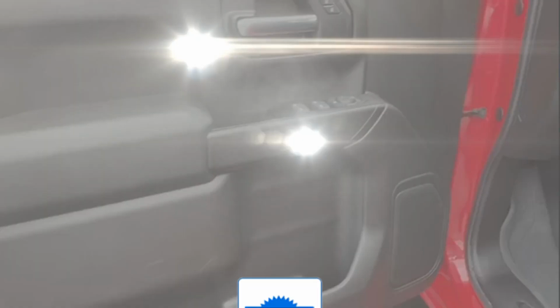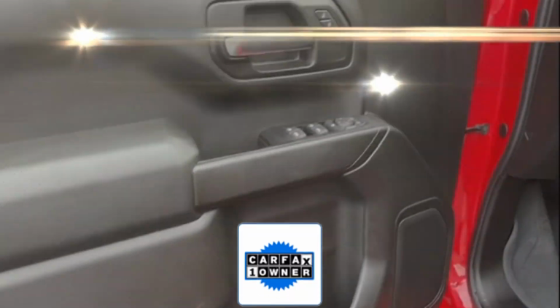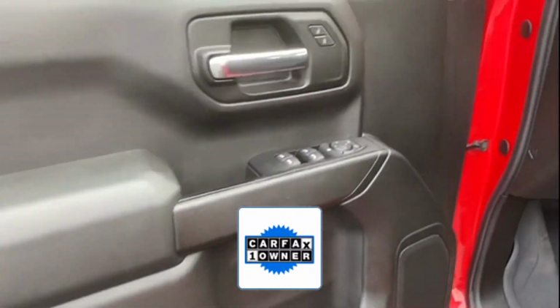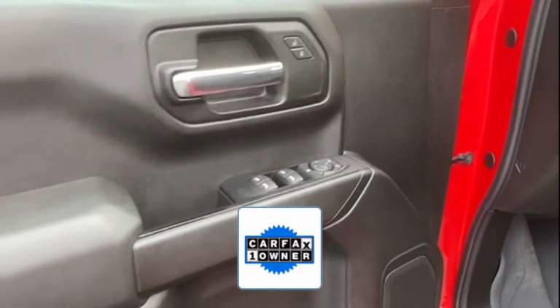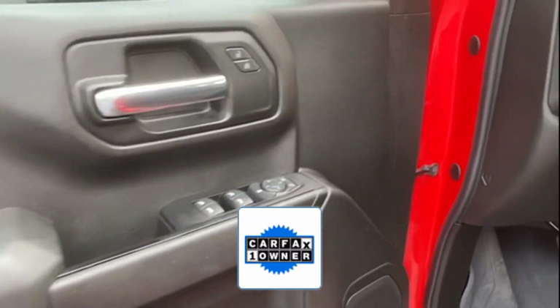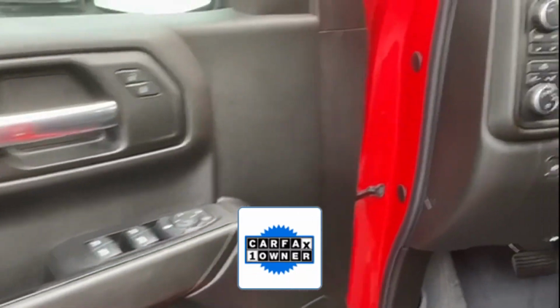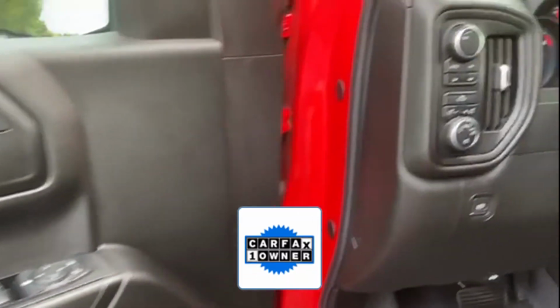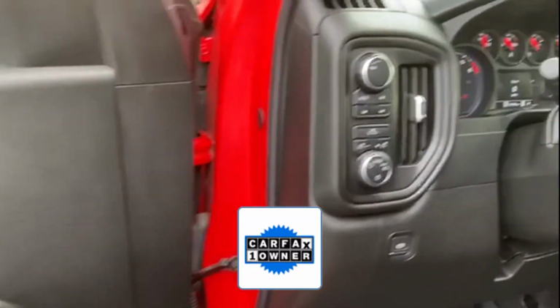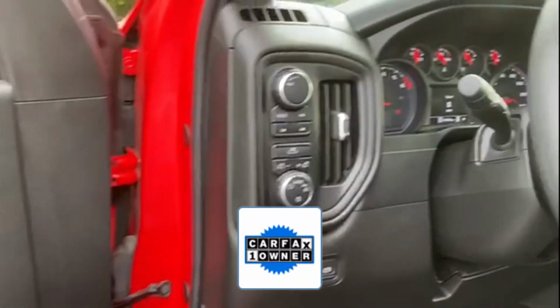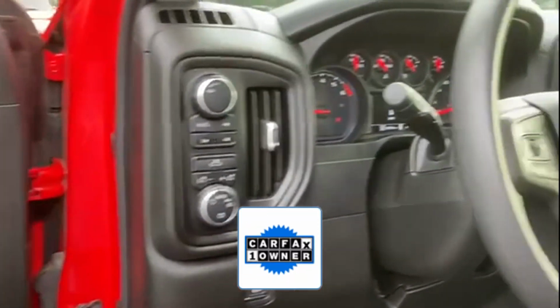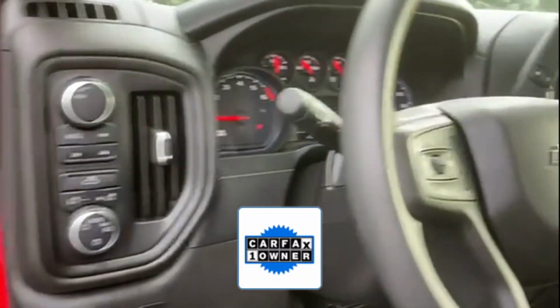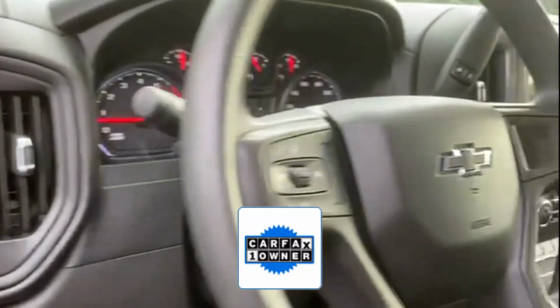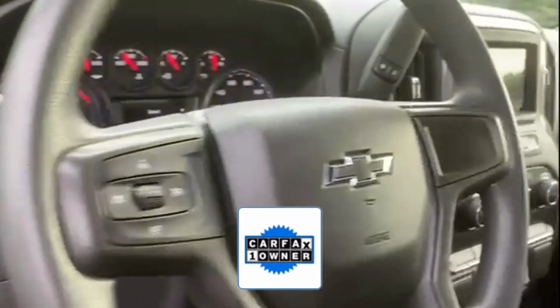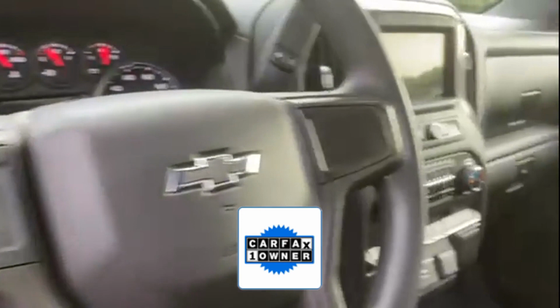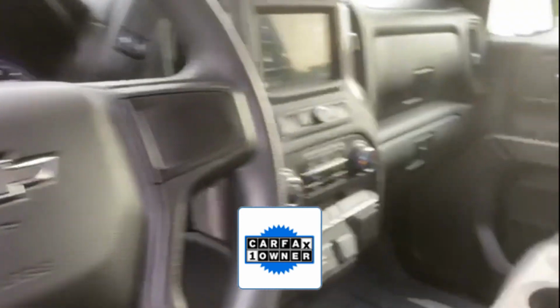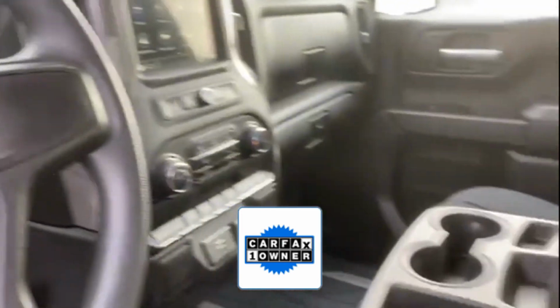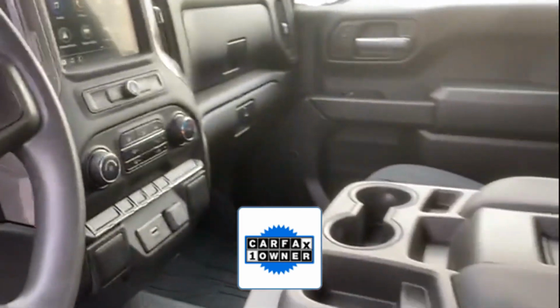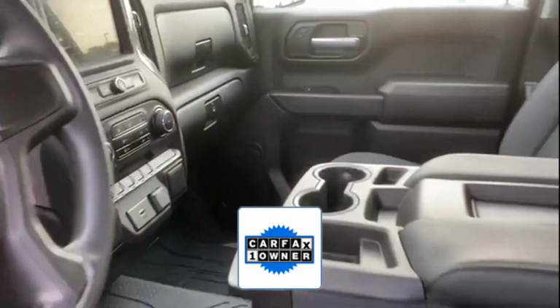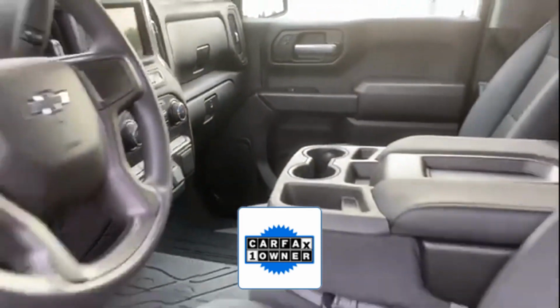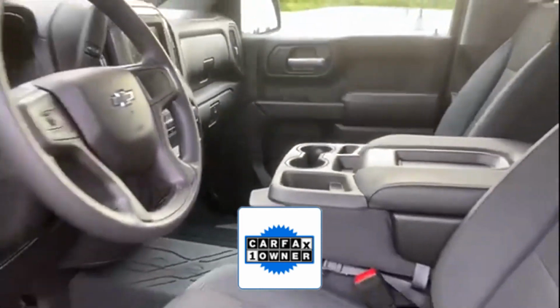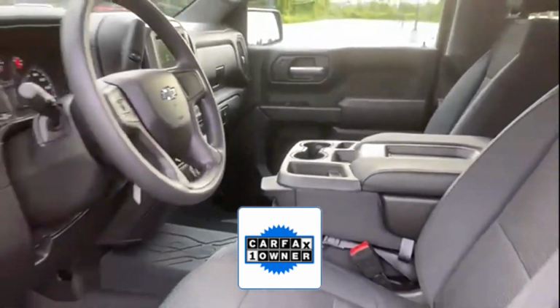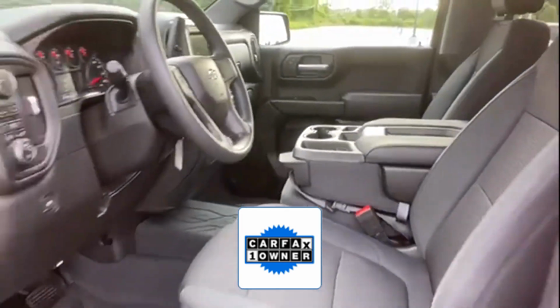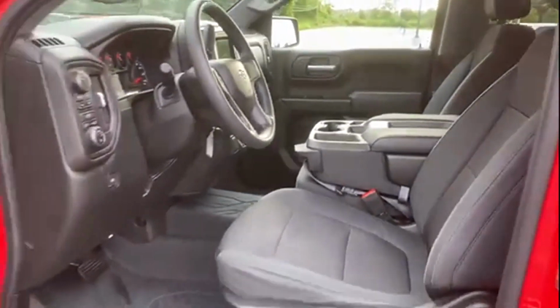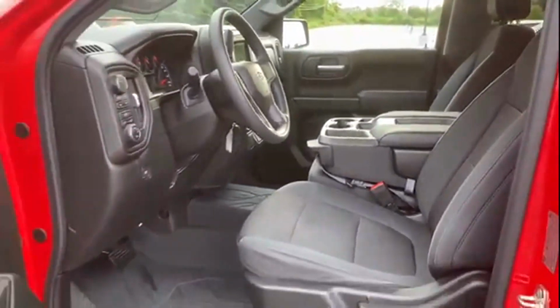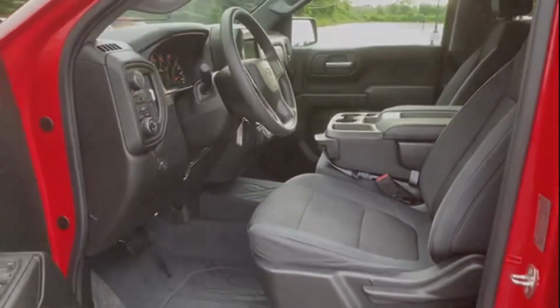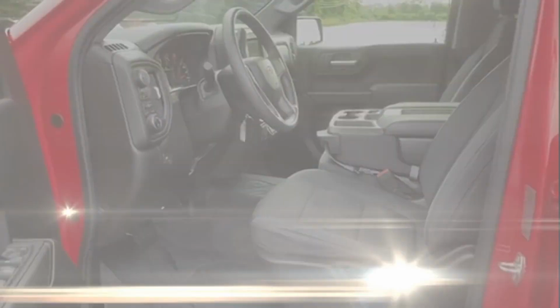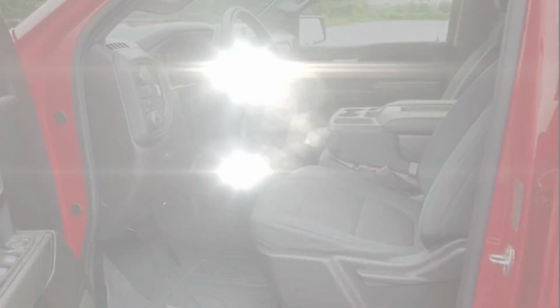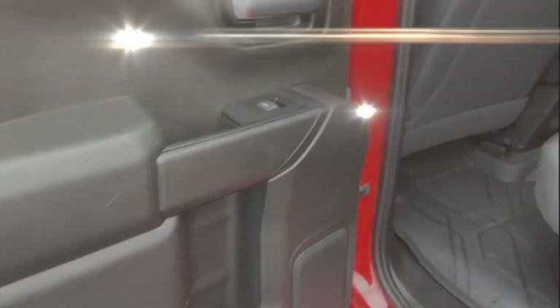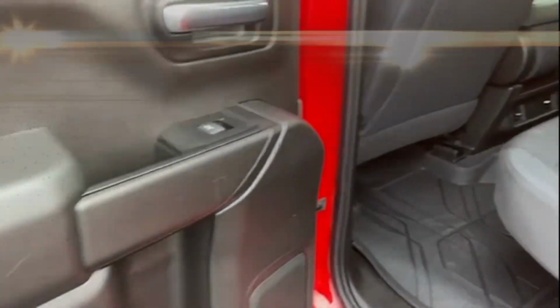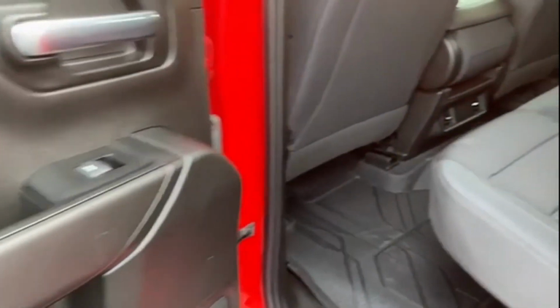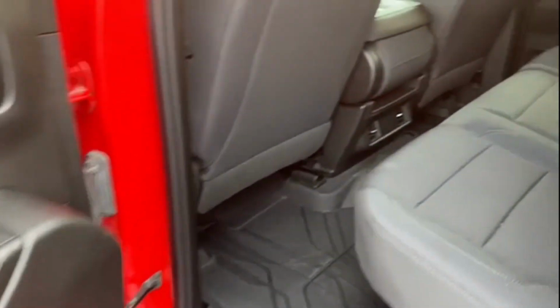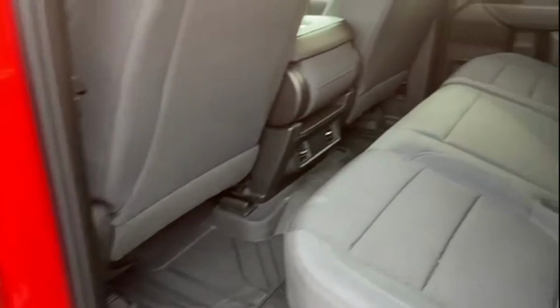As a Carfax one-owner vehicle, enjoy extra advantages such as having less normal wear and tear. The open road is calling. Drive it home today.